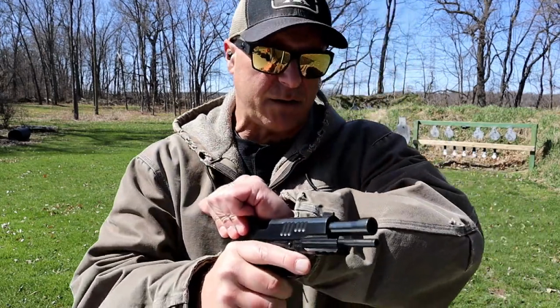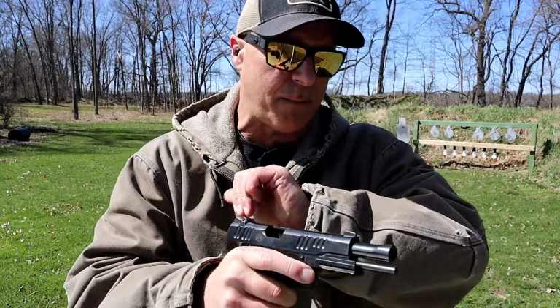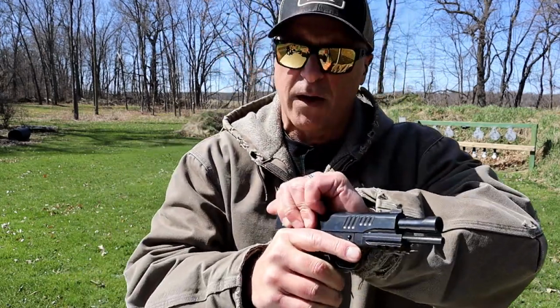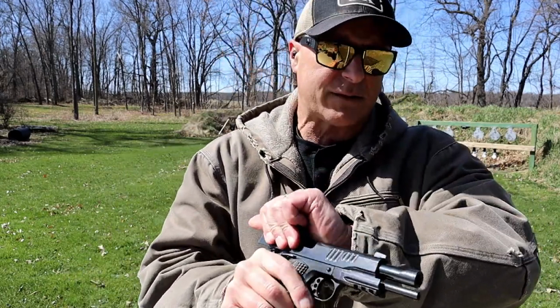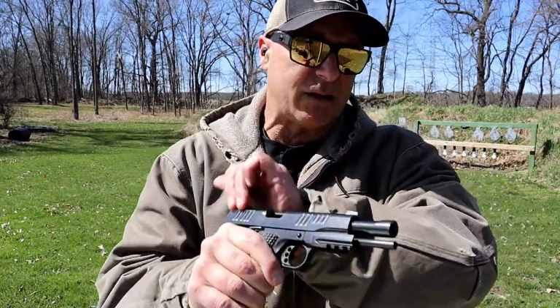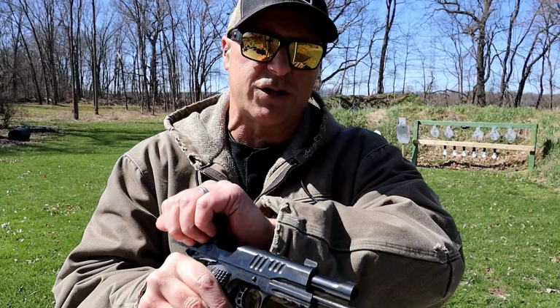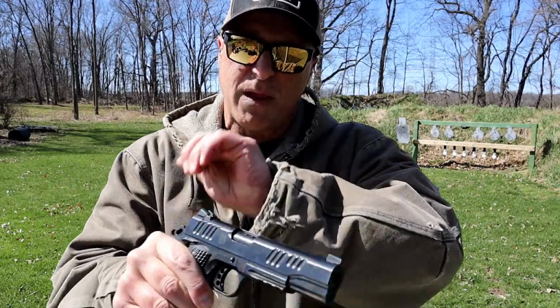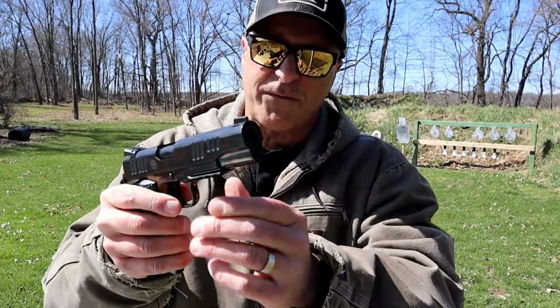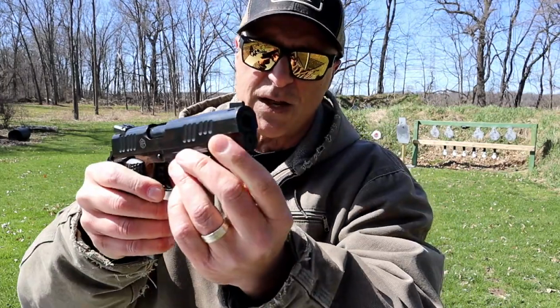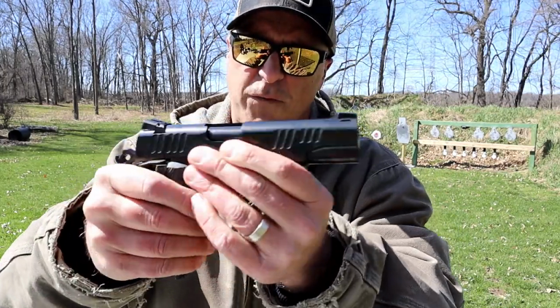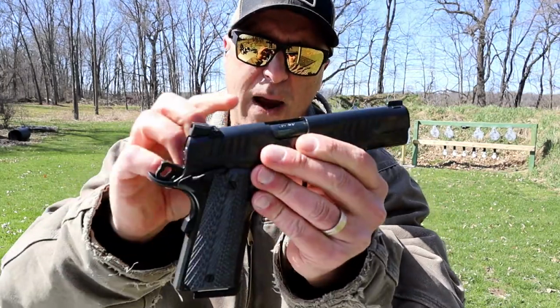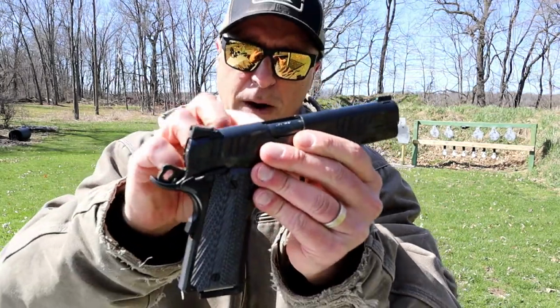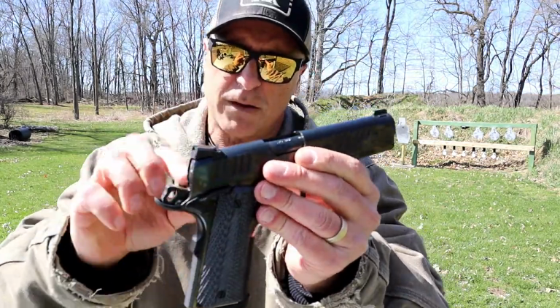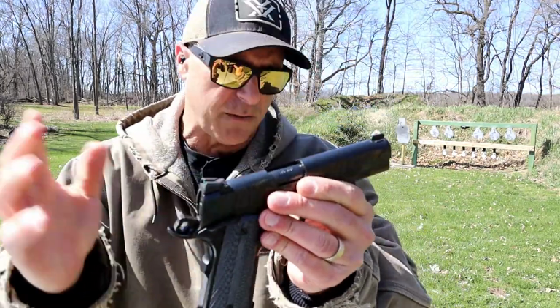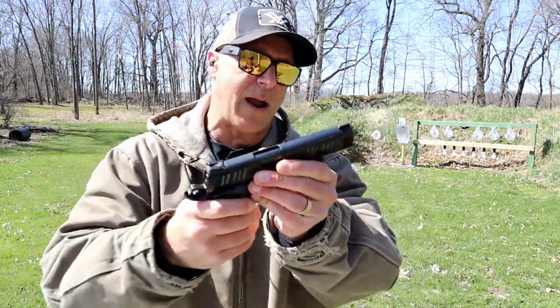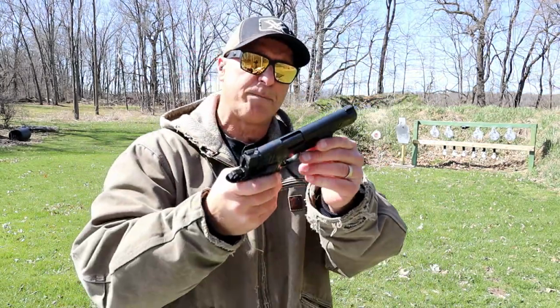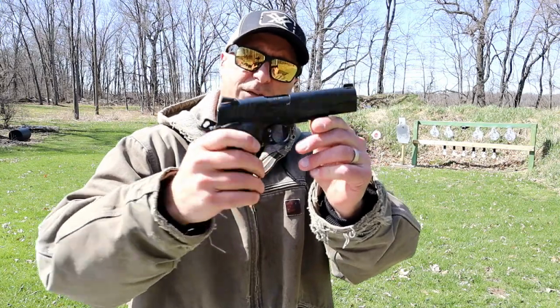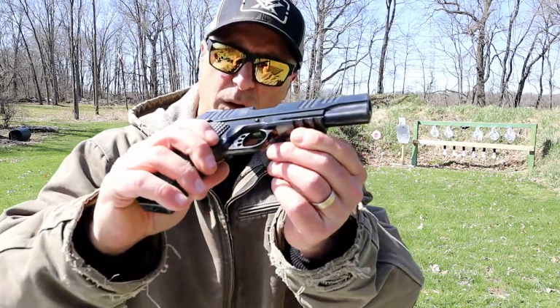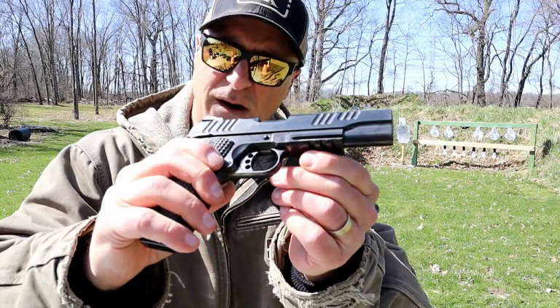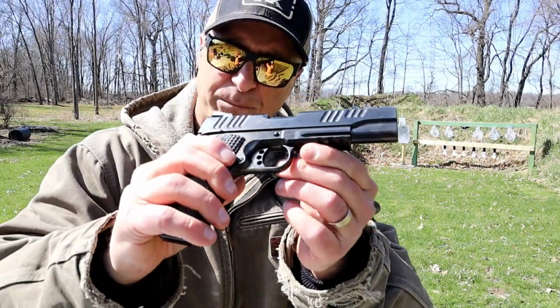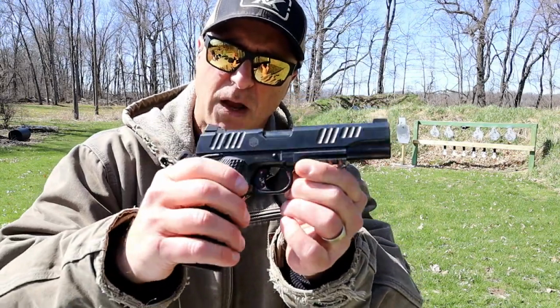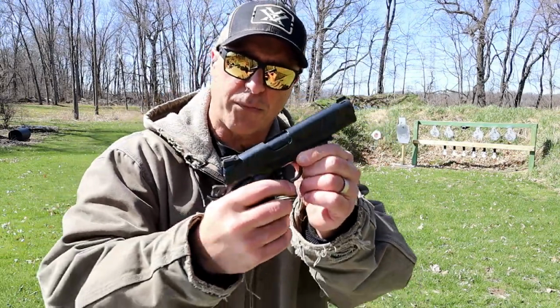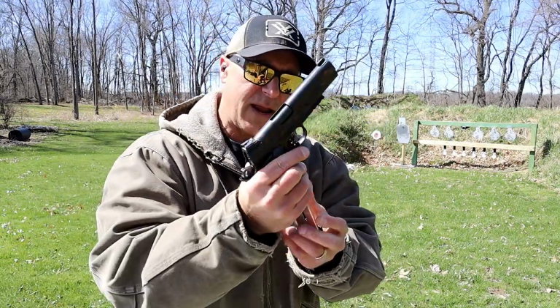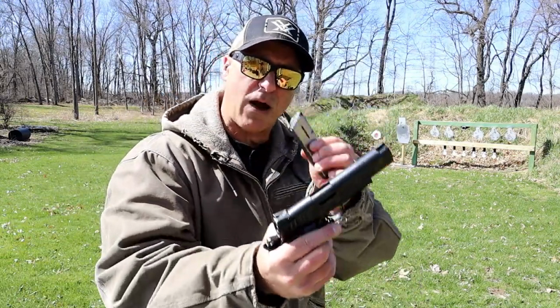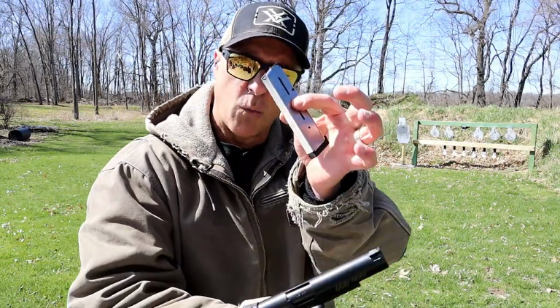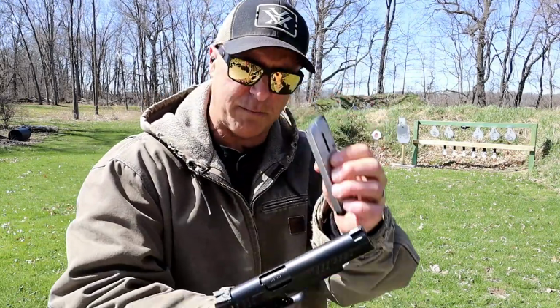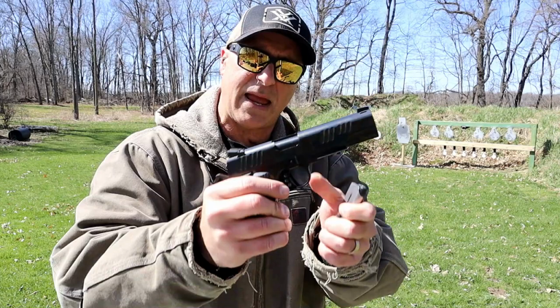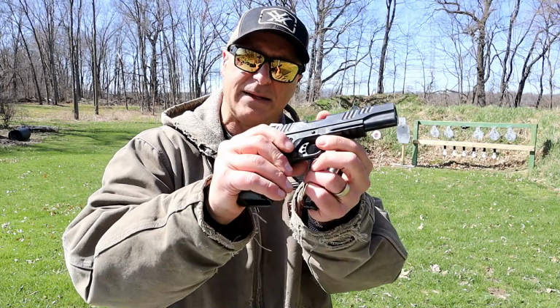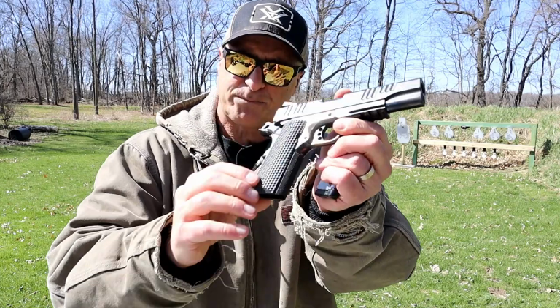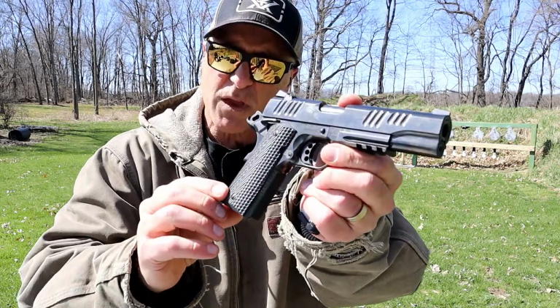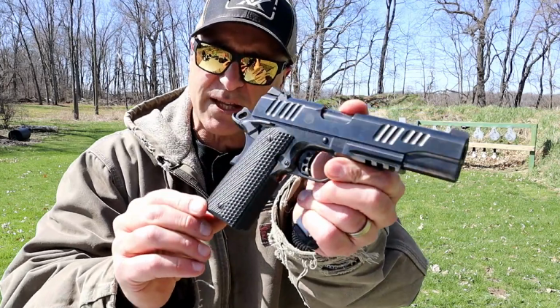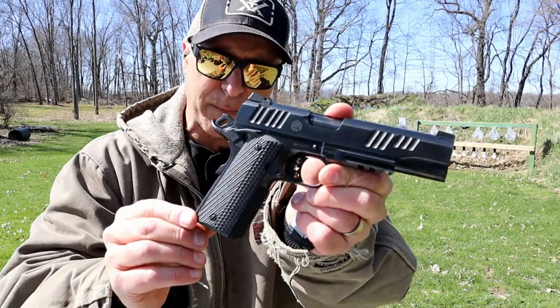Get a nice grab of that slide to charge it. It has a five inch fully ramped barrel. Internally, the feed ramp has a rail right there. Comes with one eight-round Wilson mag and G10 grips.